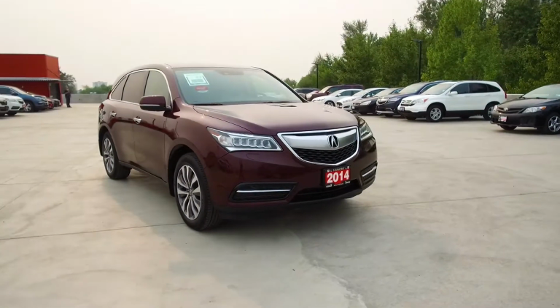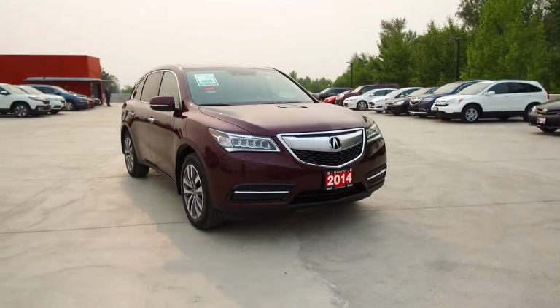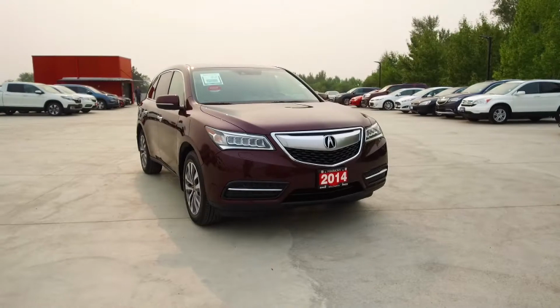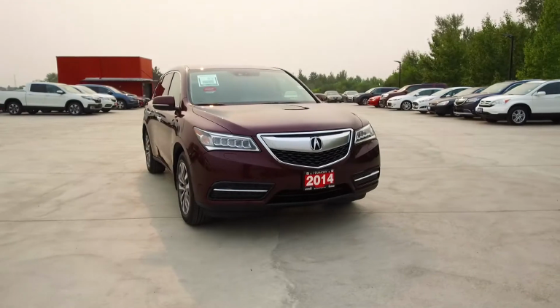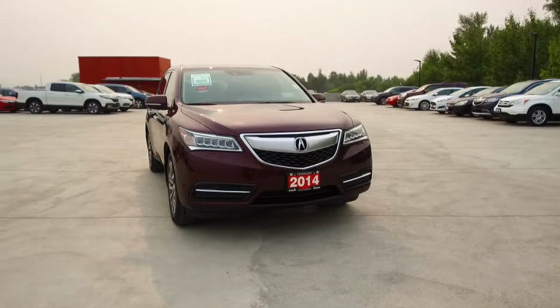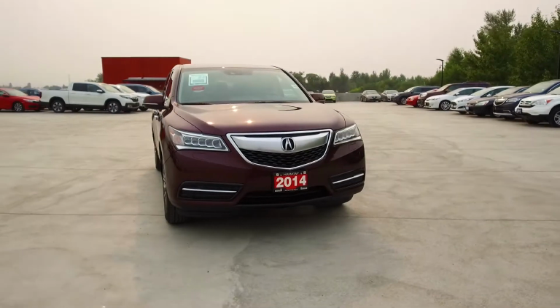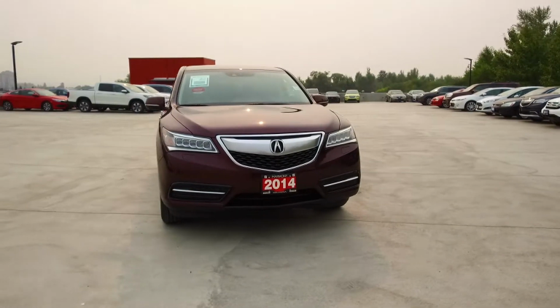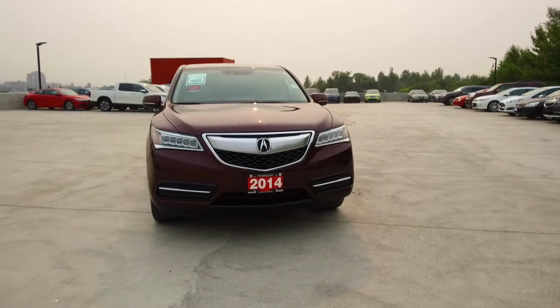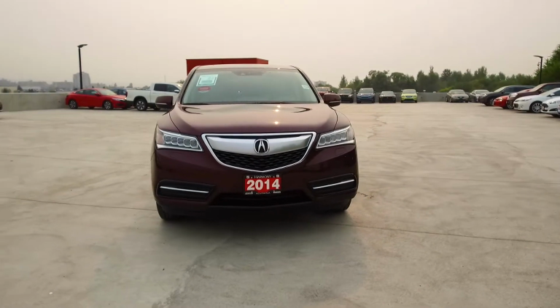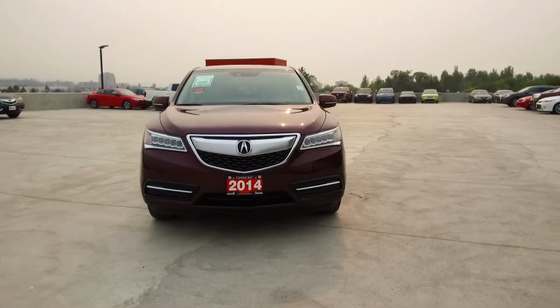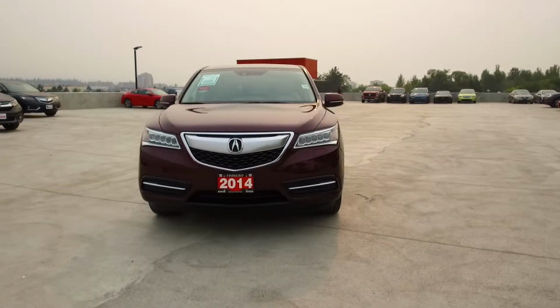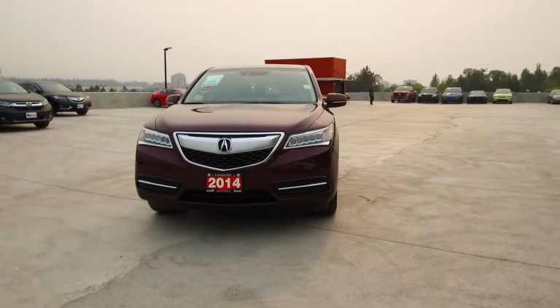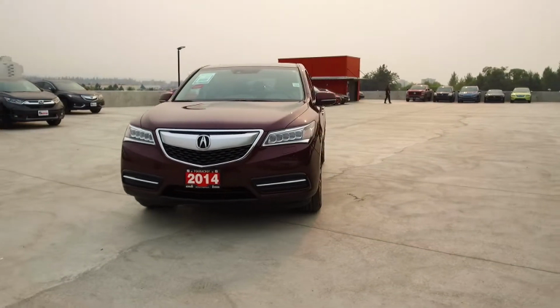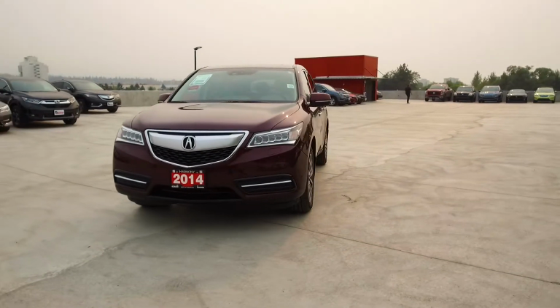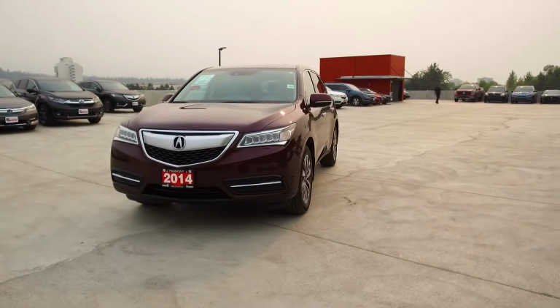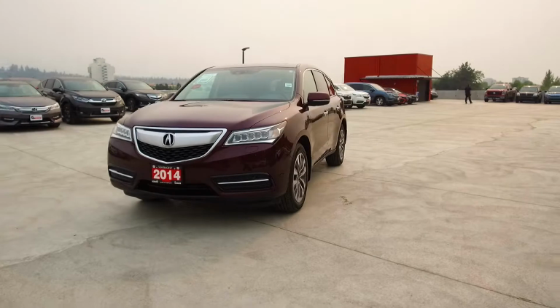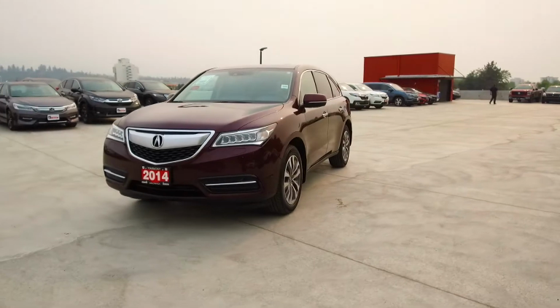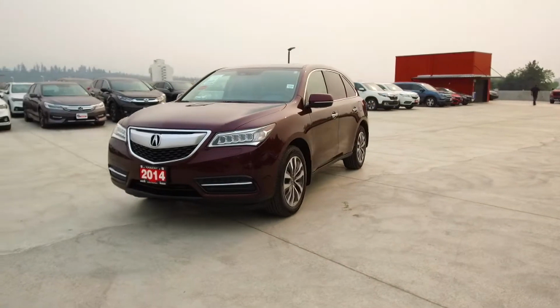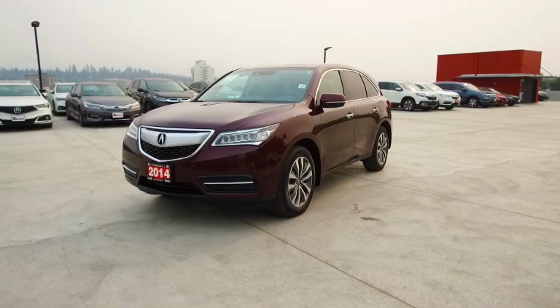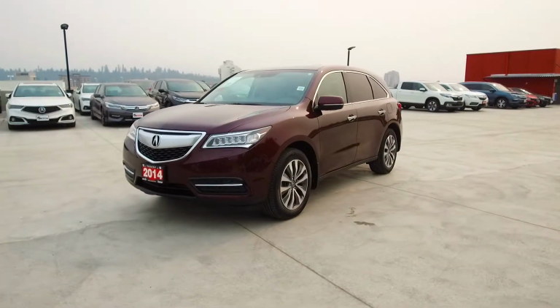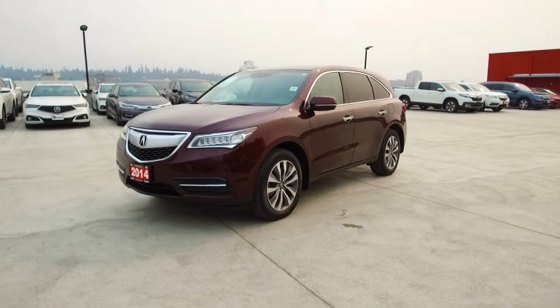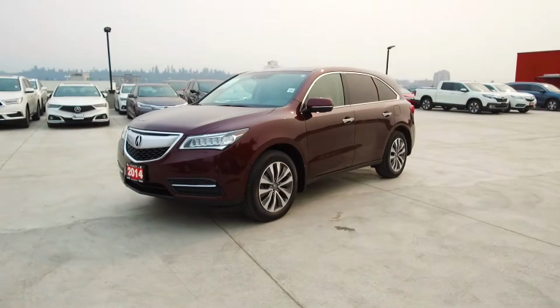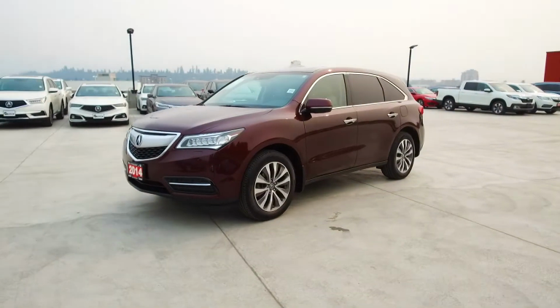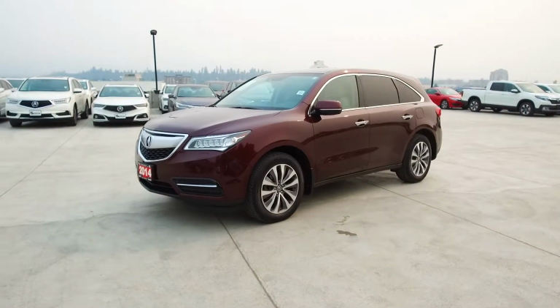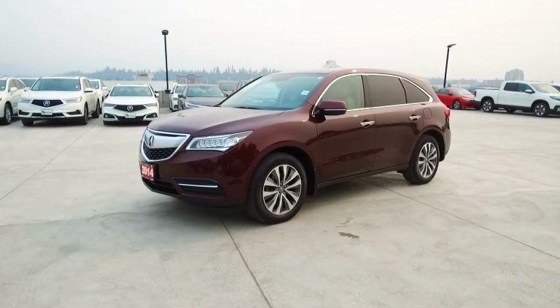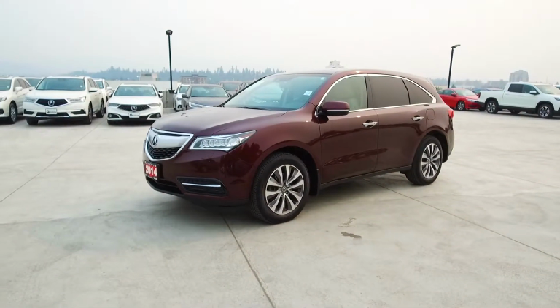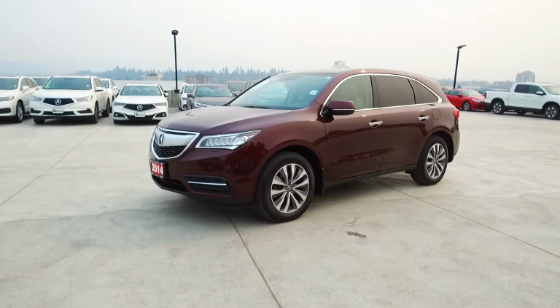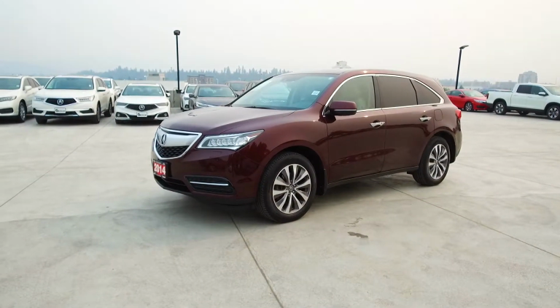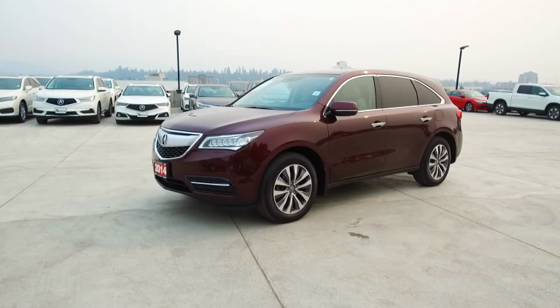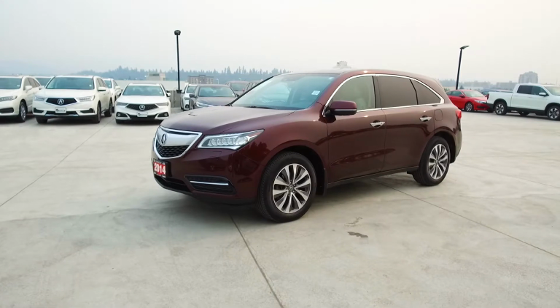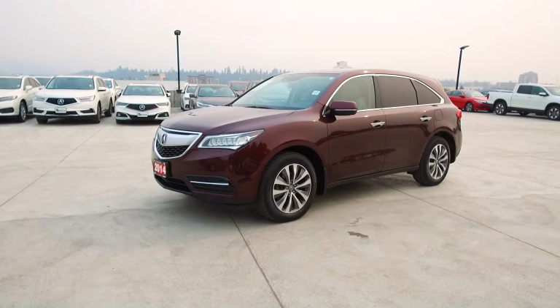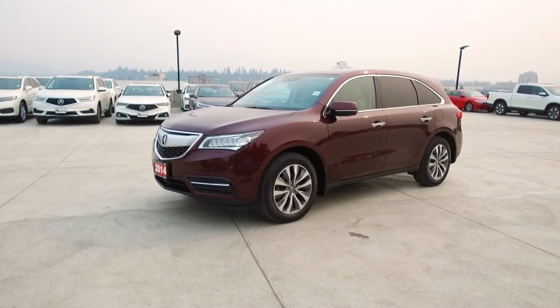Harmony Acura is located at 2552 Enterprise Way in Kelowna, BC. If you have any questions about this vehicle feel free to leave a comment below, or come on in and see for yourself why we are the dealership with the number one customer satisfaction in the Okanagan Valley. Thanks for watching.